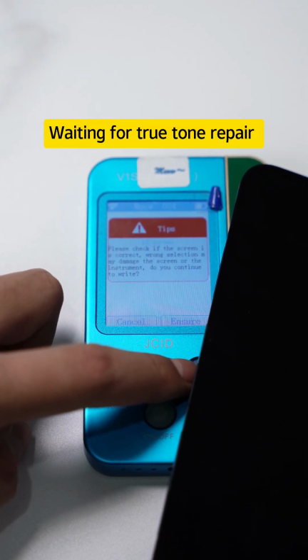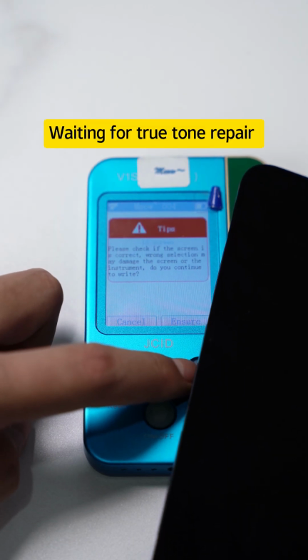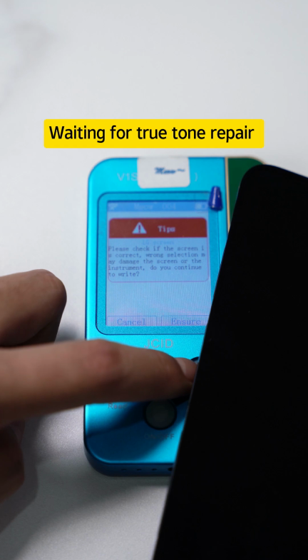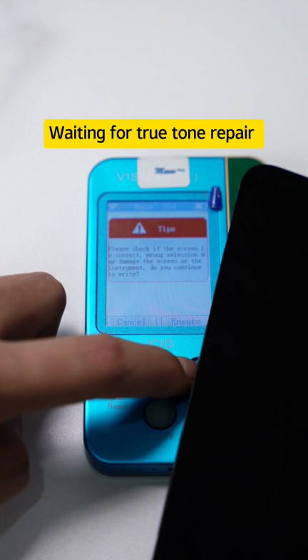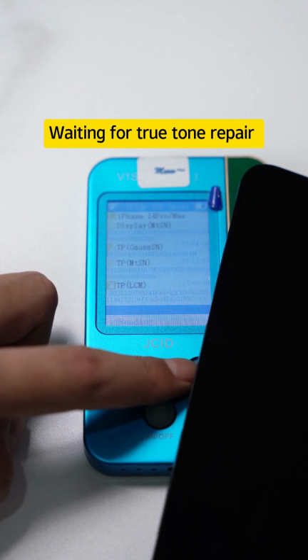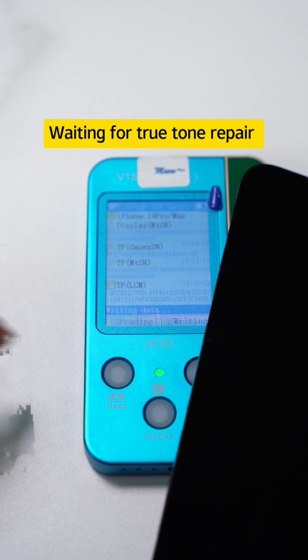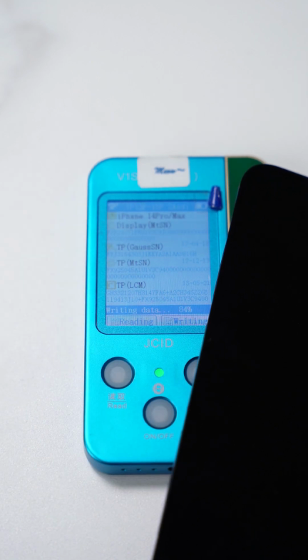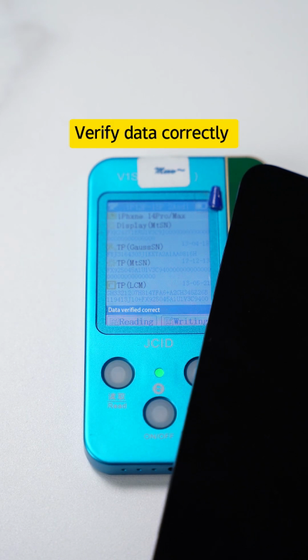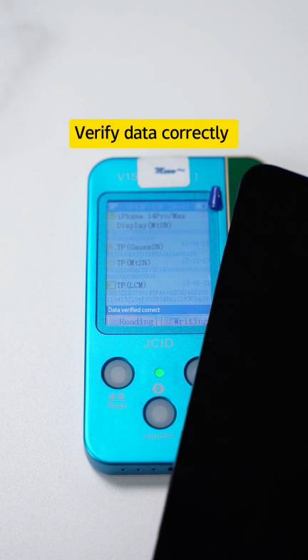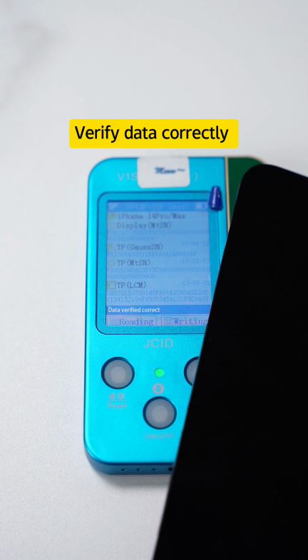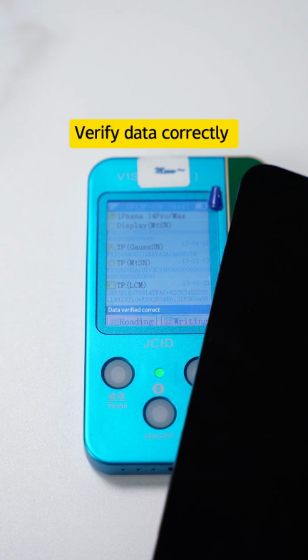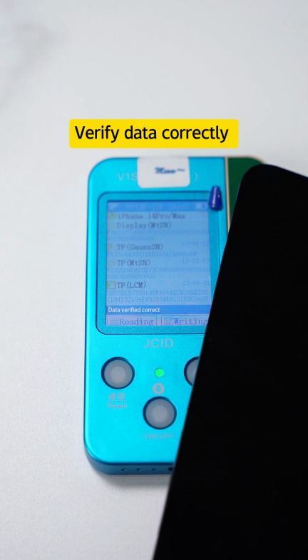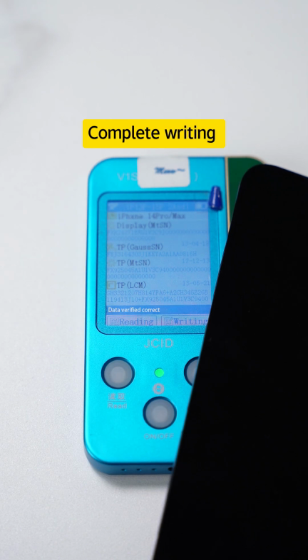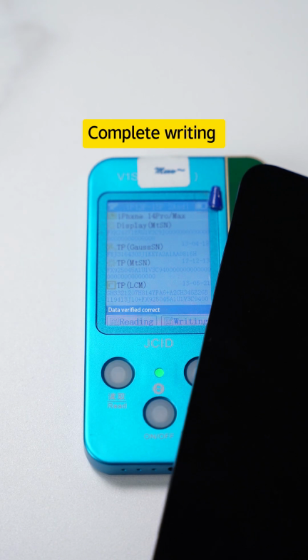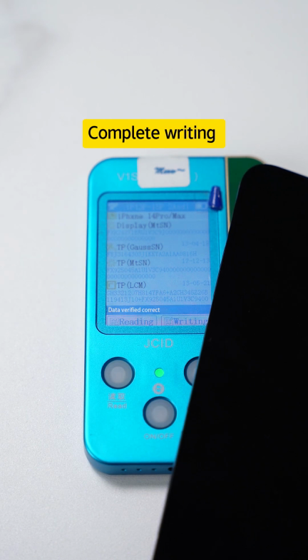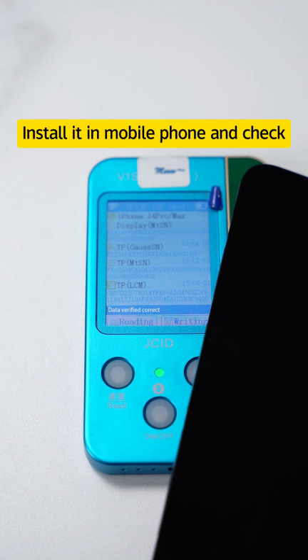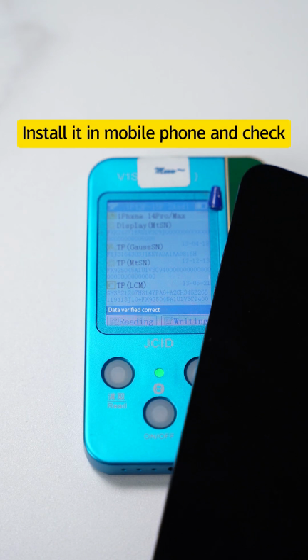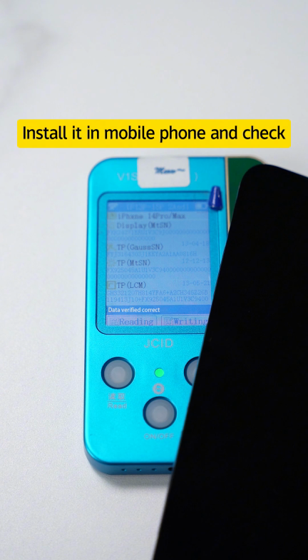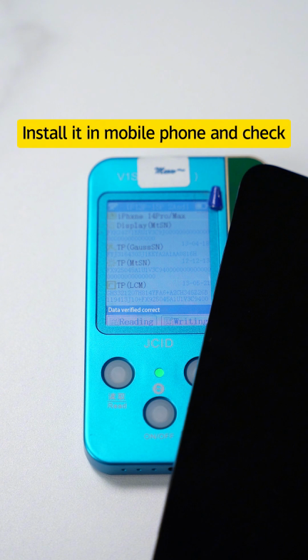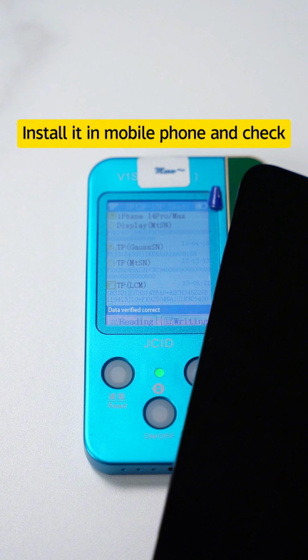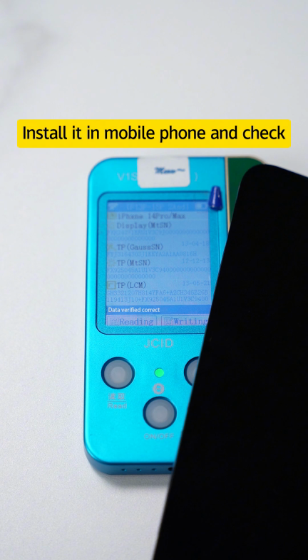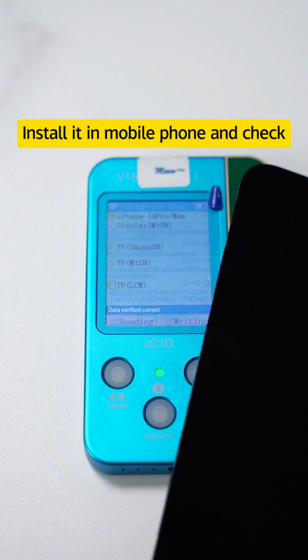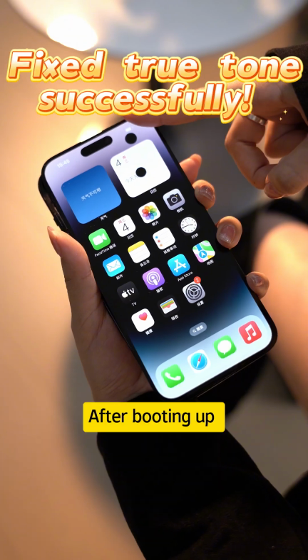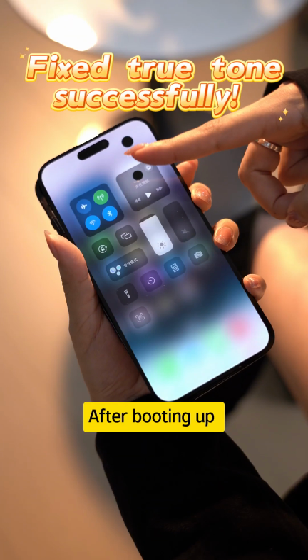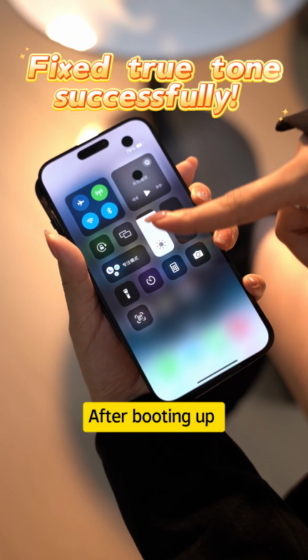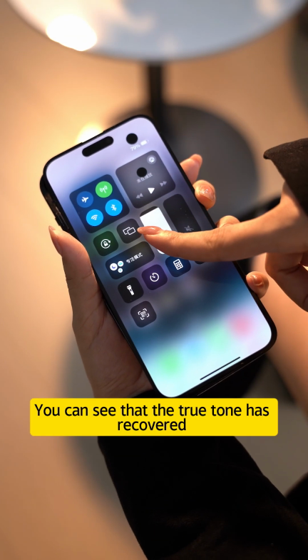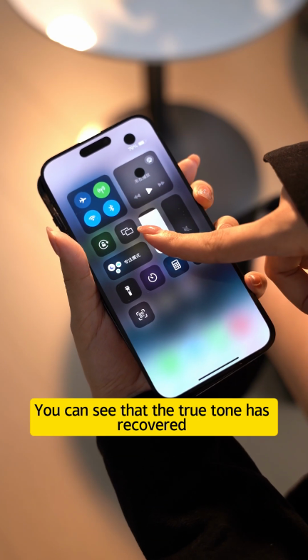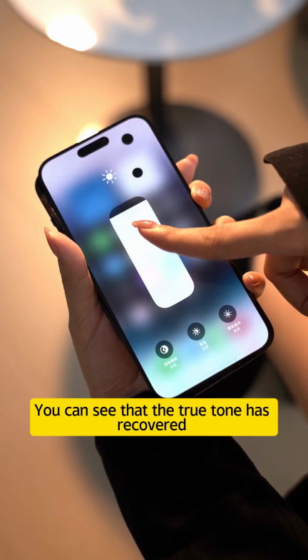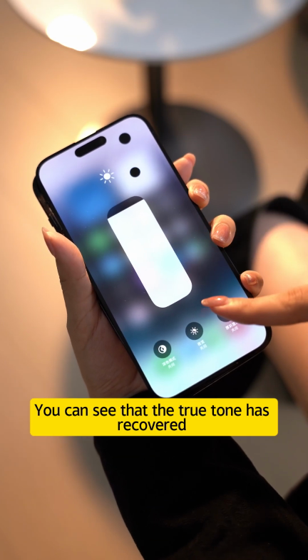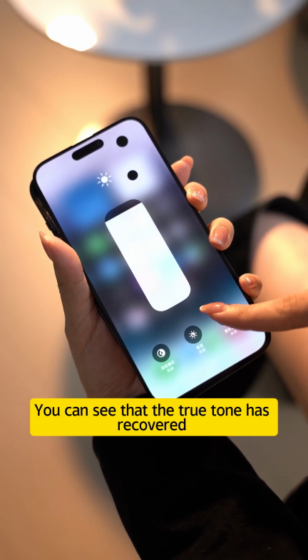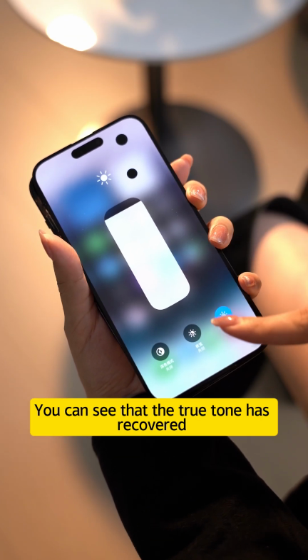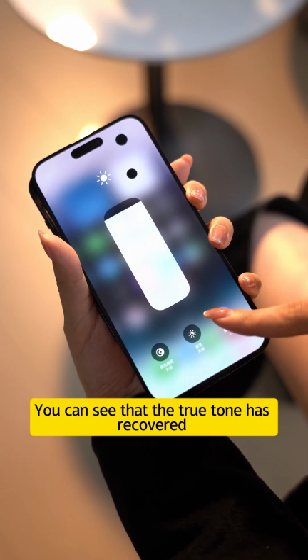Wait for True Tone repair to complete, verify data correctly, and complete writing. Install the screen in the mobile phone and check — after booting up, you can see that True Tone has recovered.